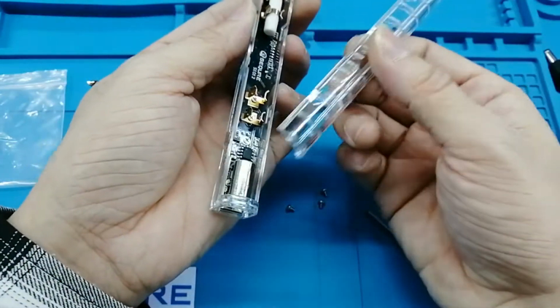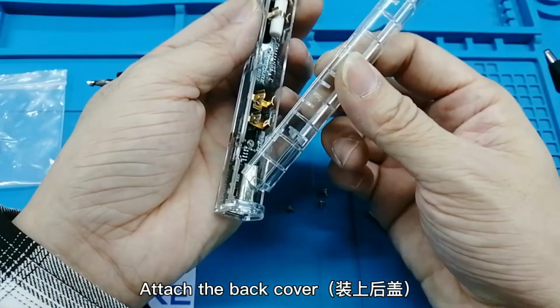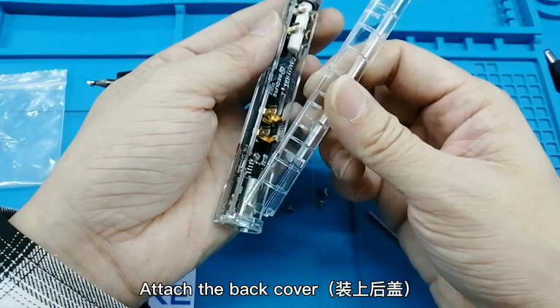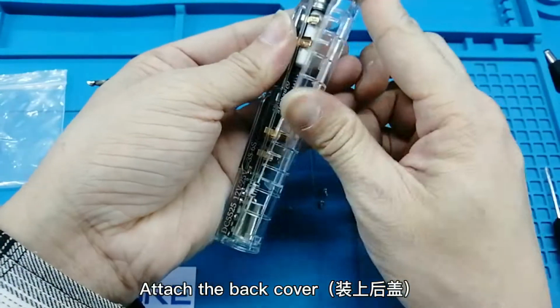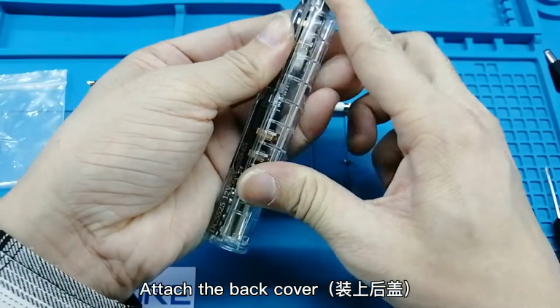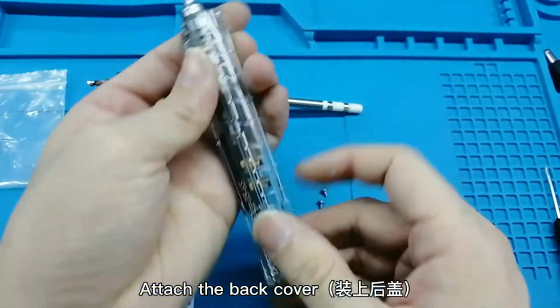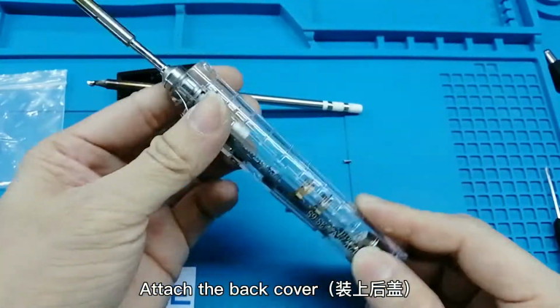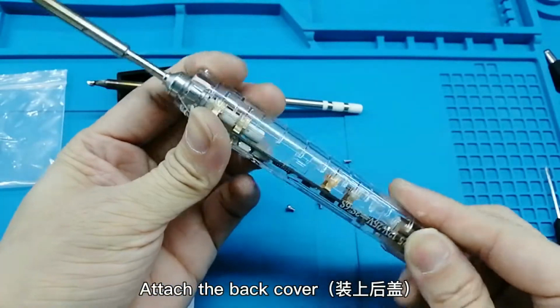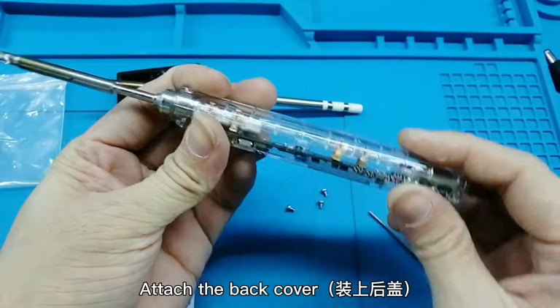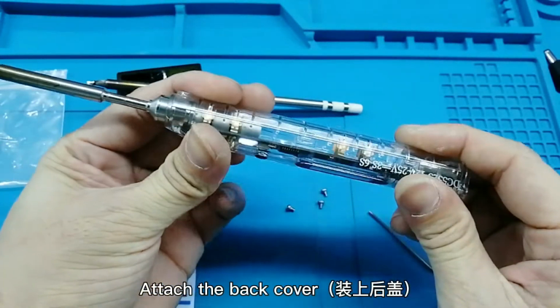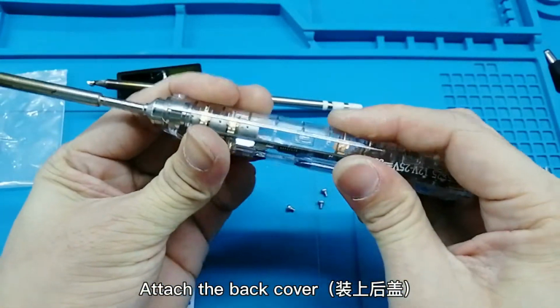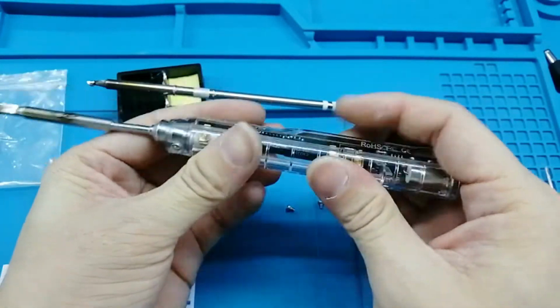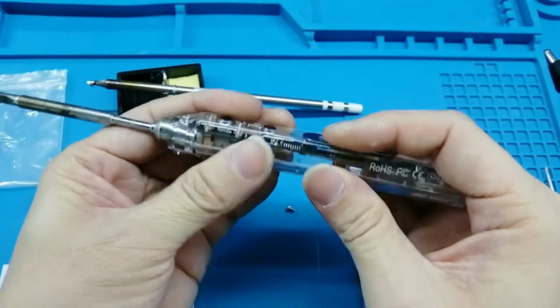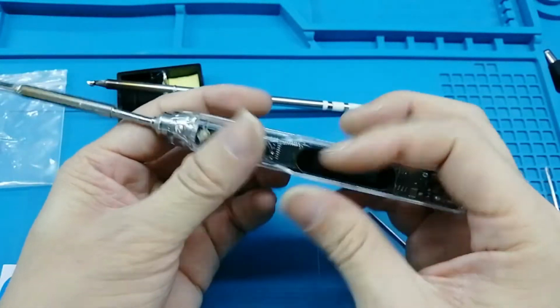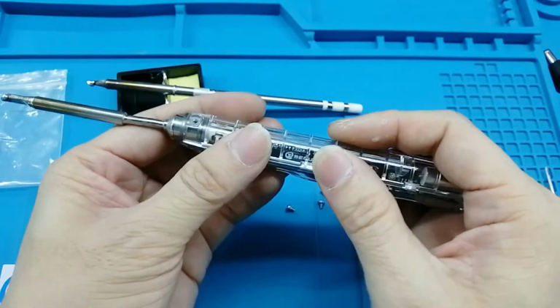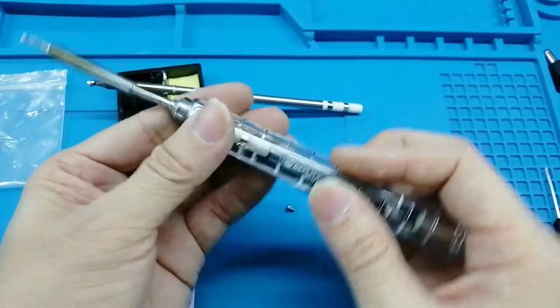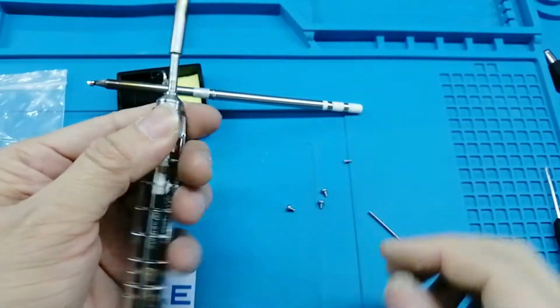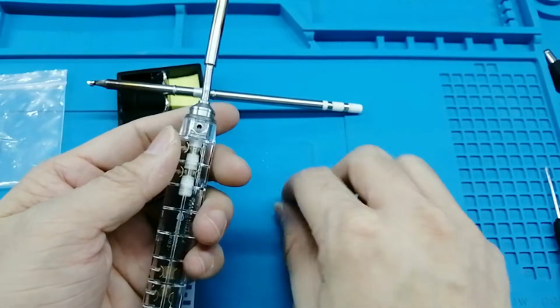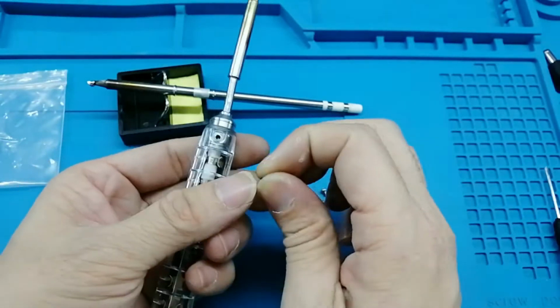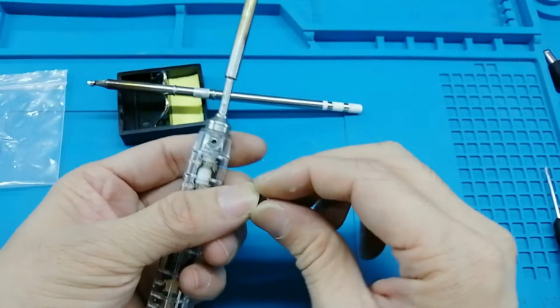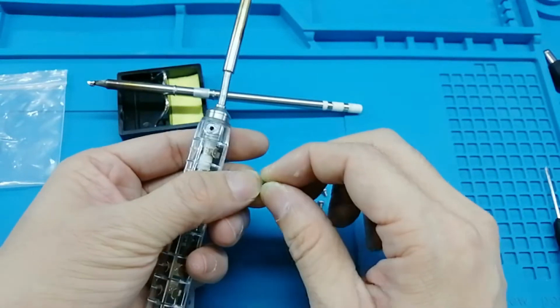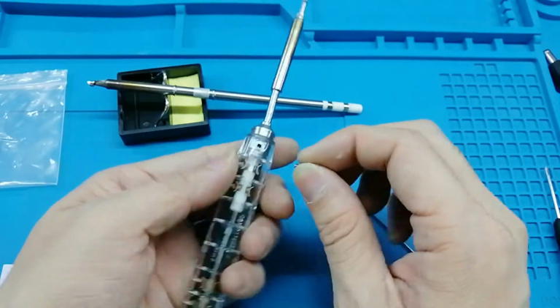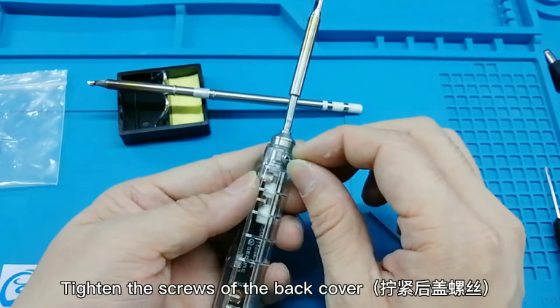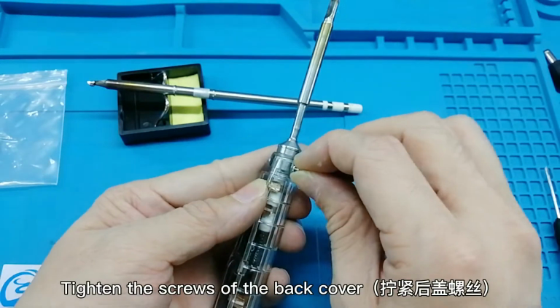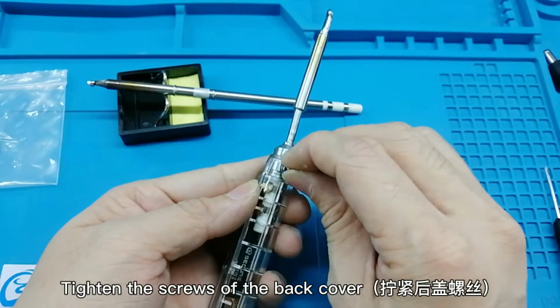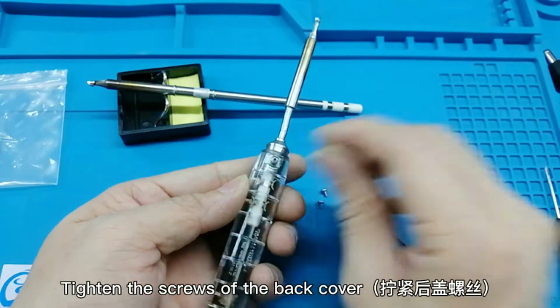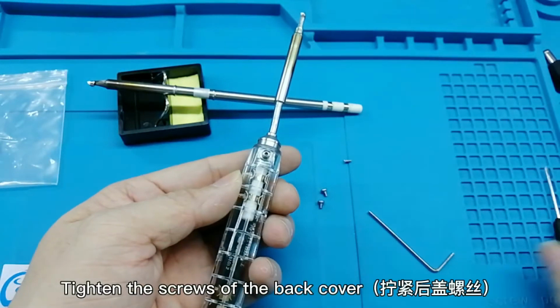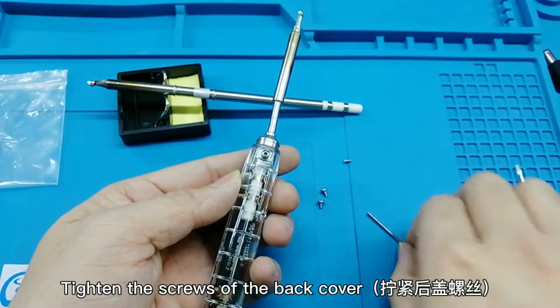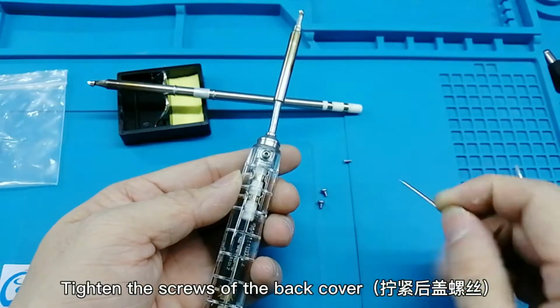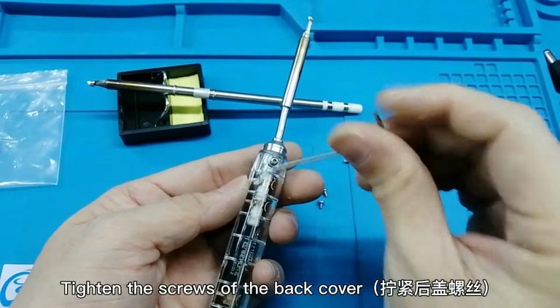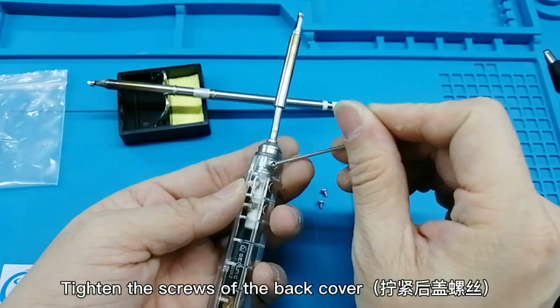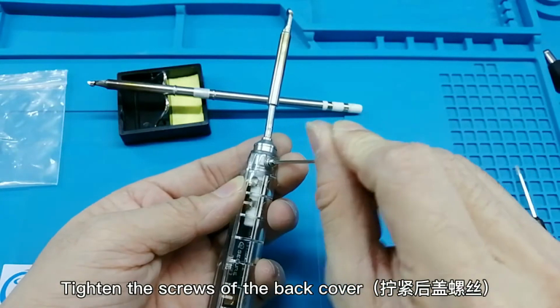Attach the back cover and tighten the screws of the back cover.